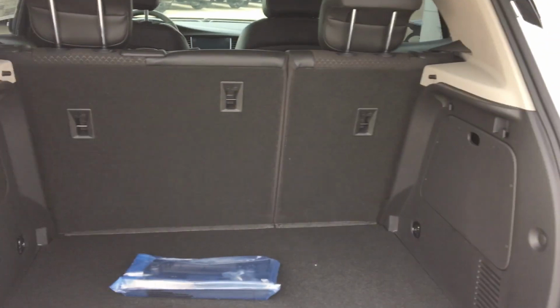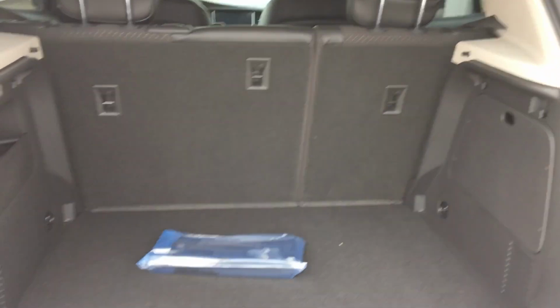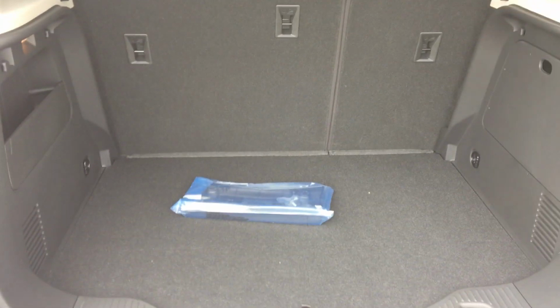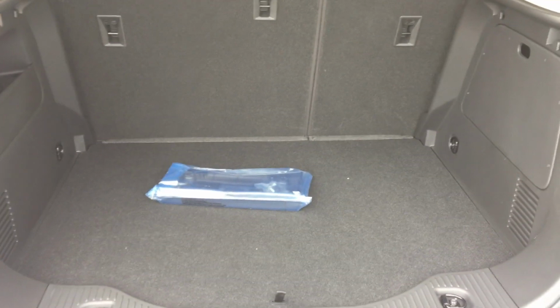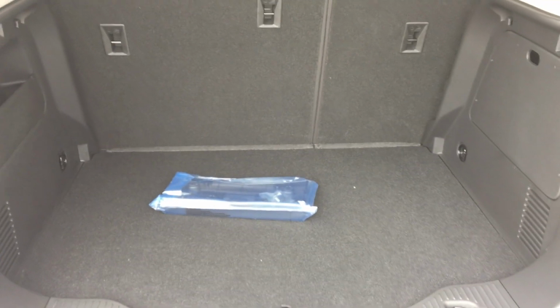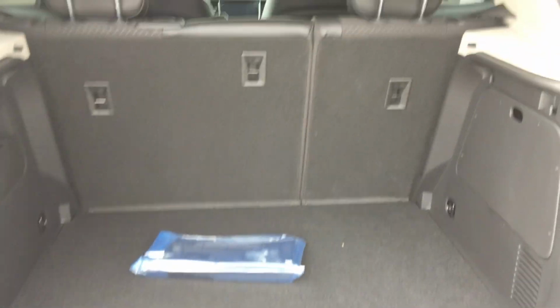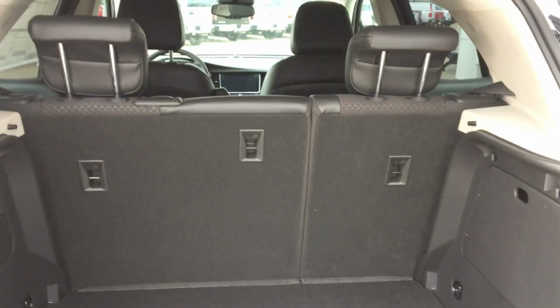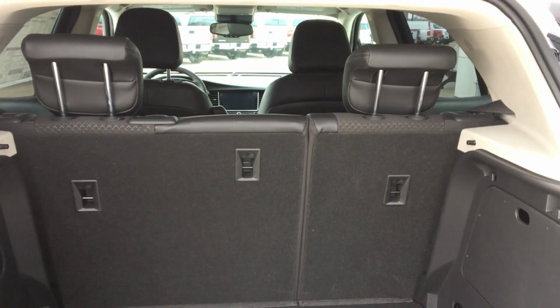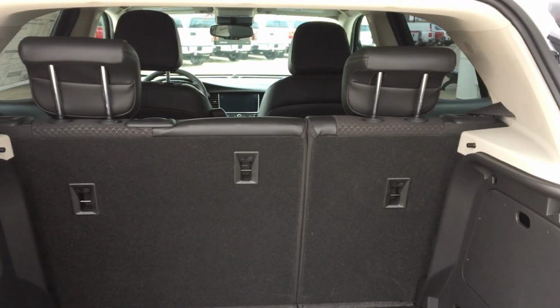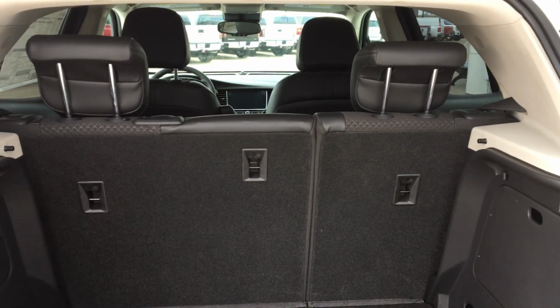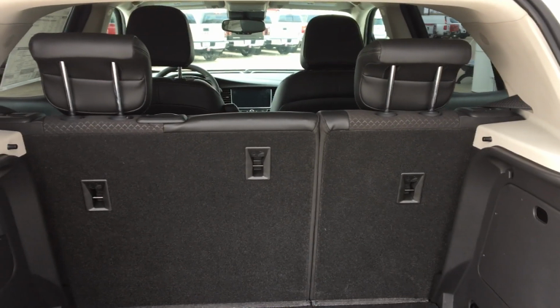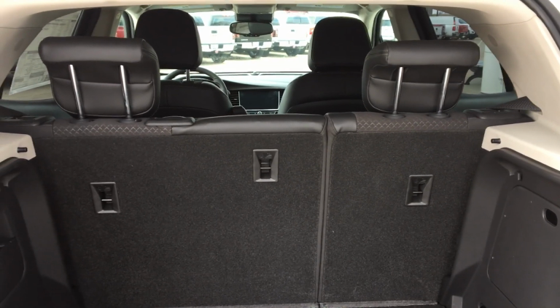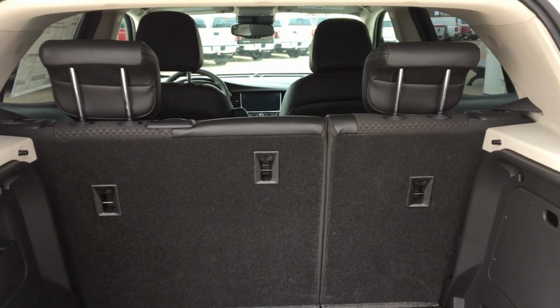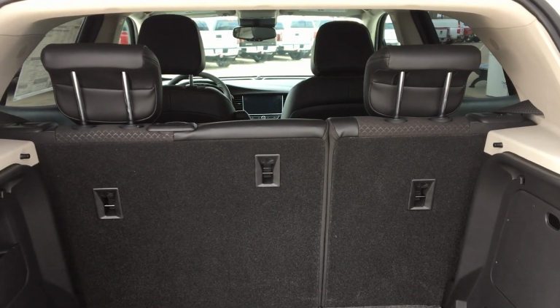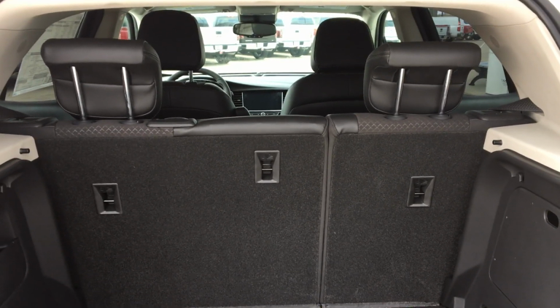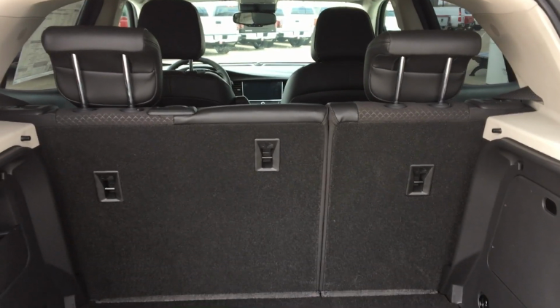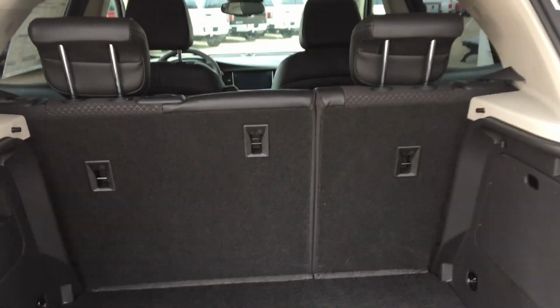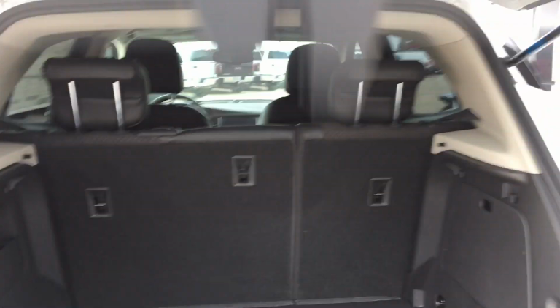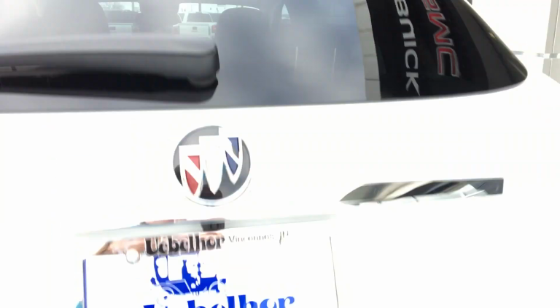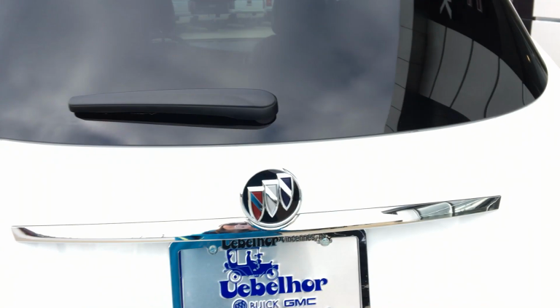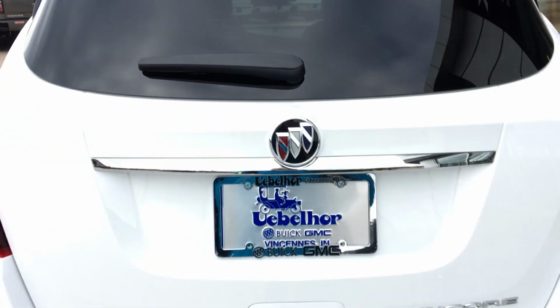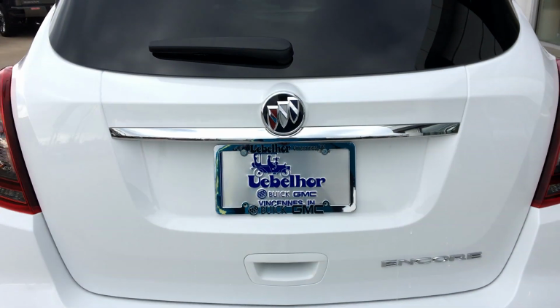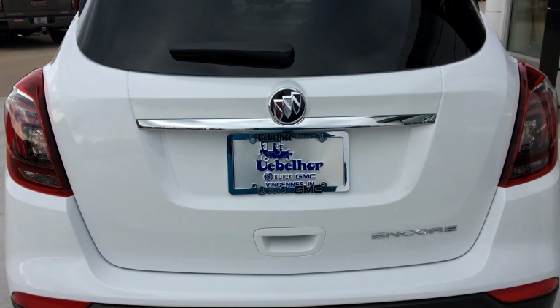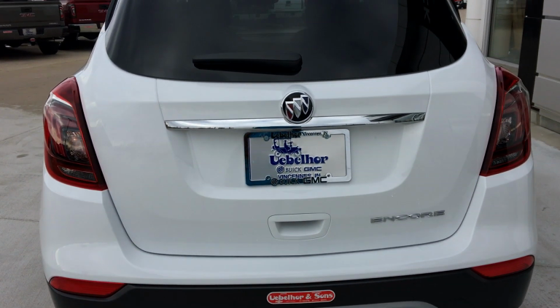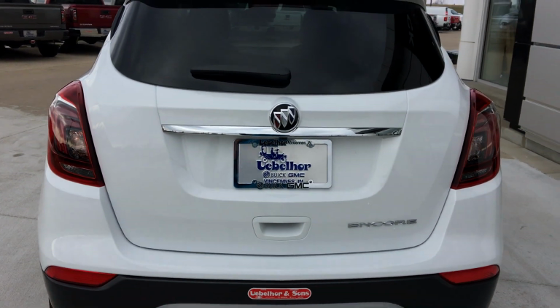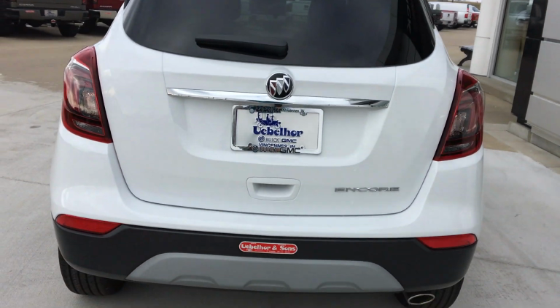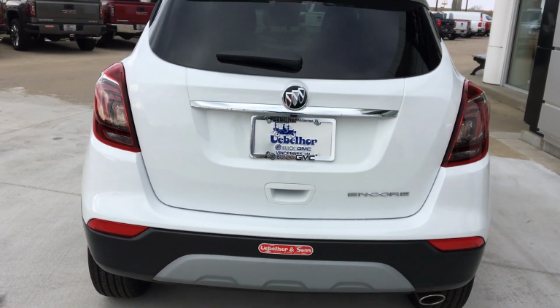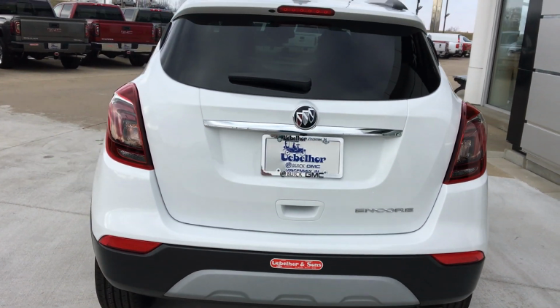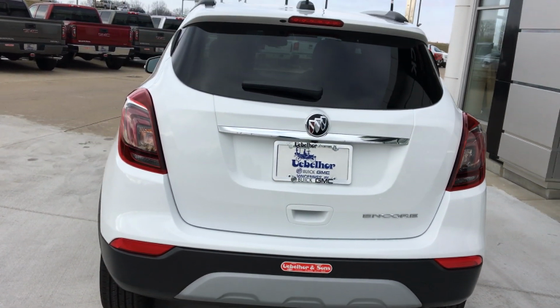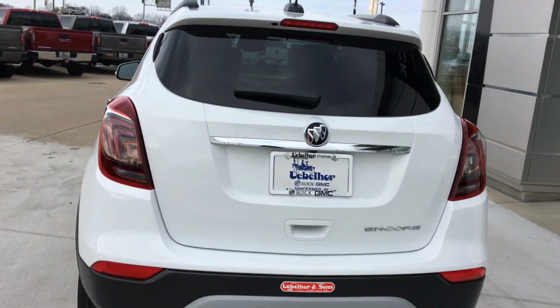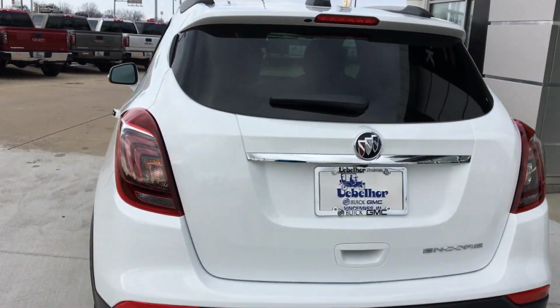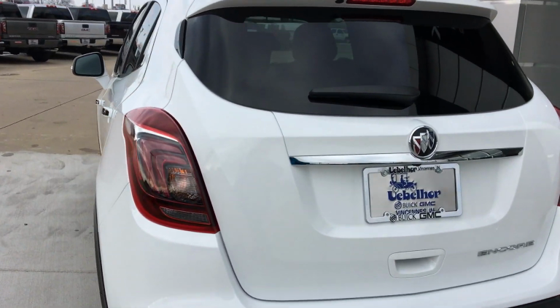The vehicle offers a large rear storage space with a second row split bench that folds down for even more storage space. It also features a rear backup camera as well as rear collision sensors.